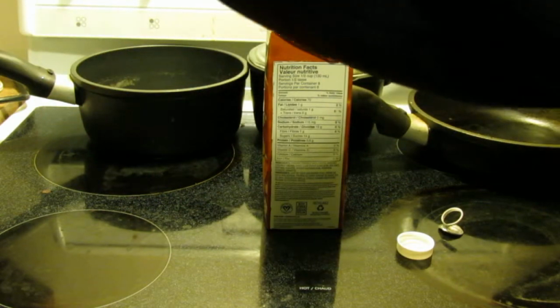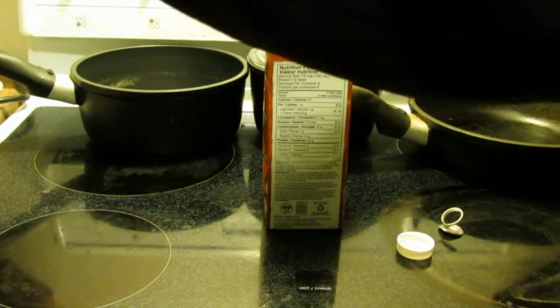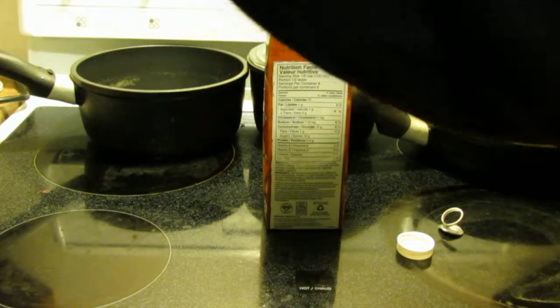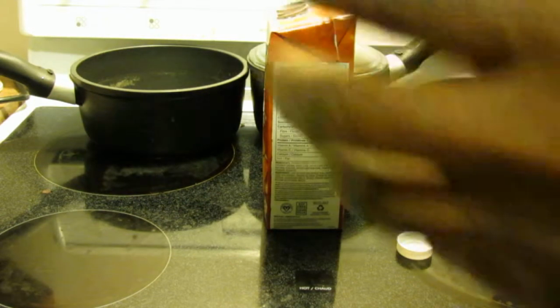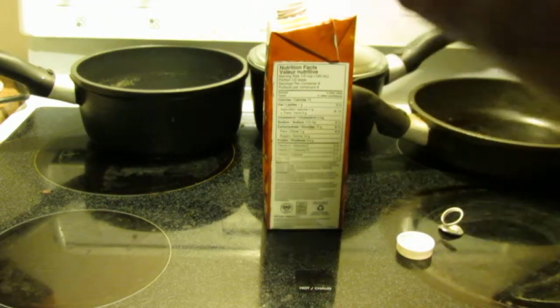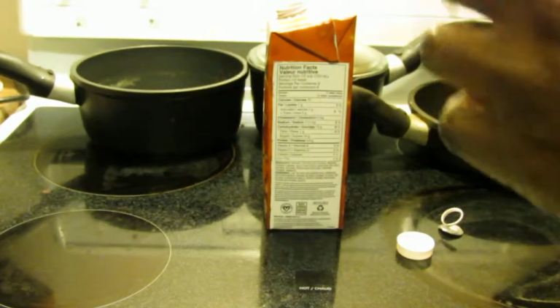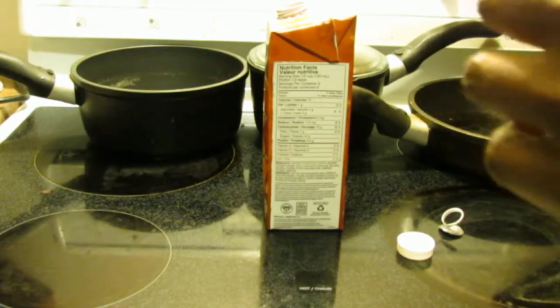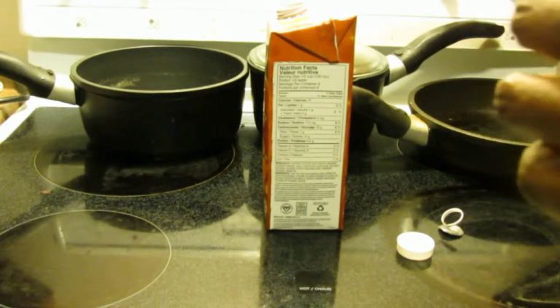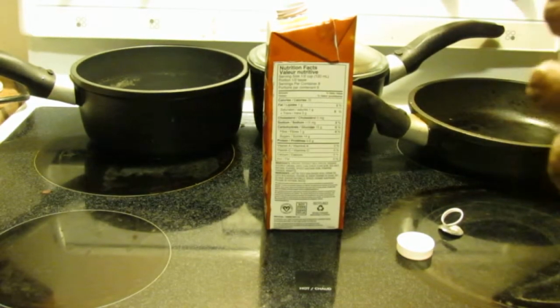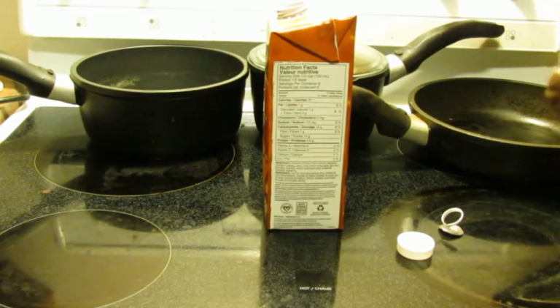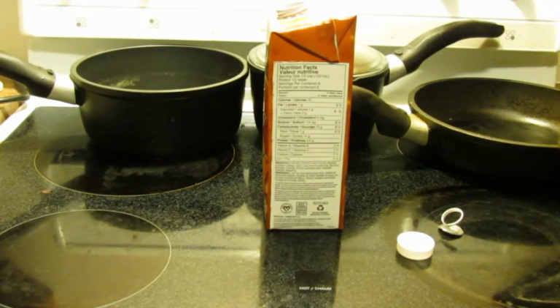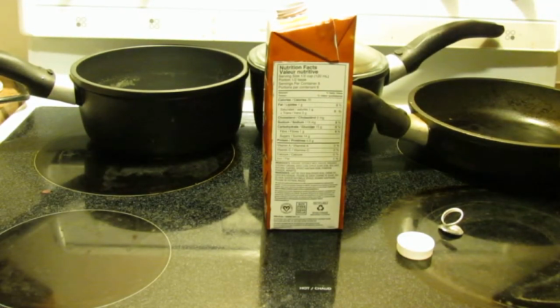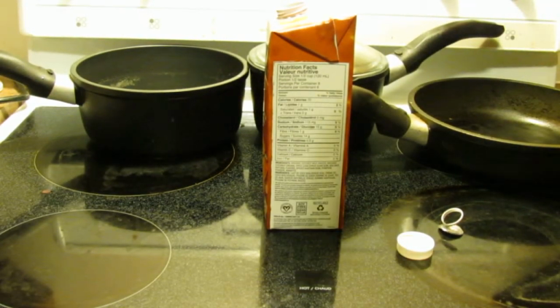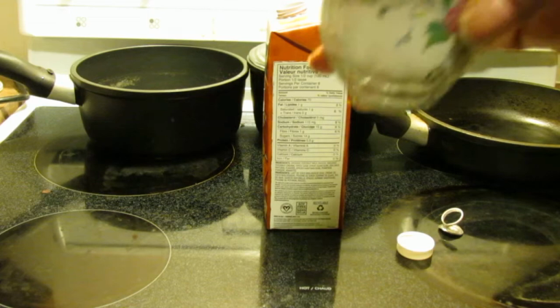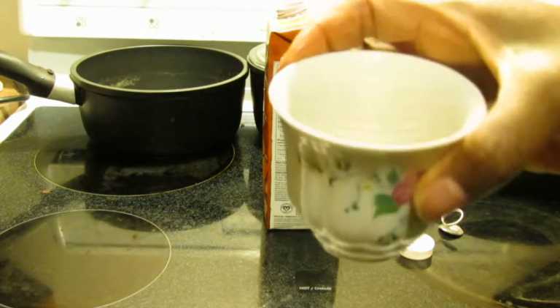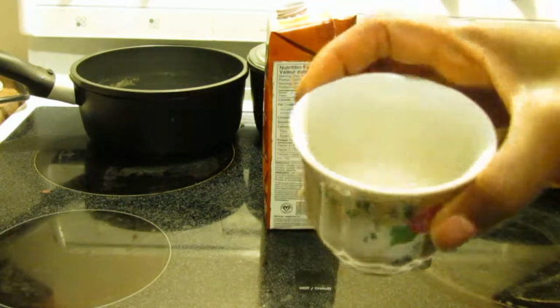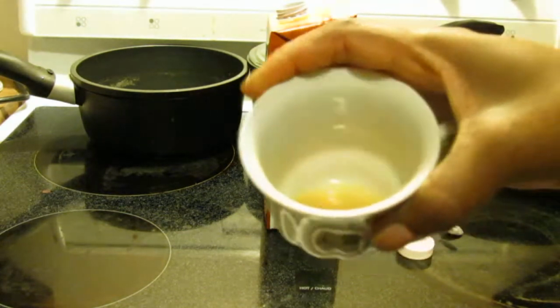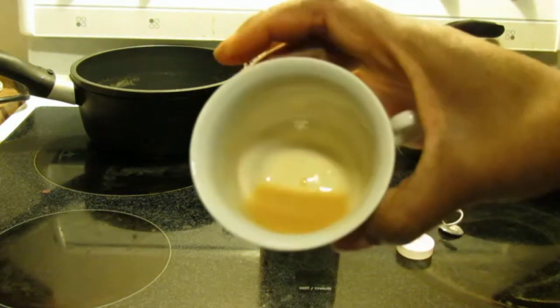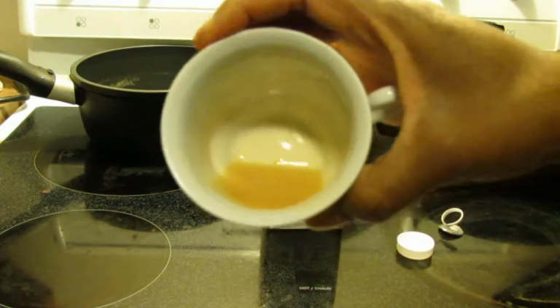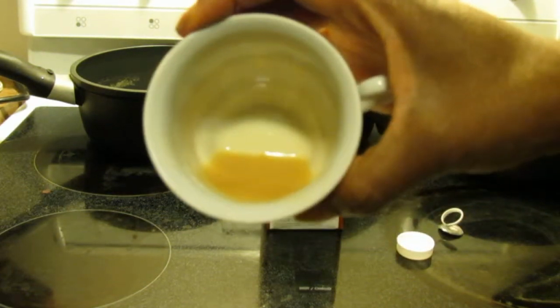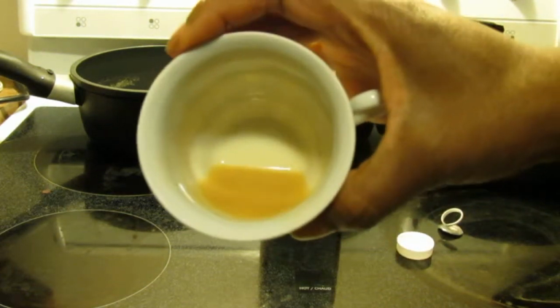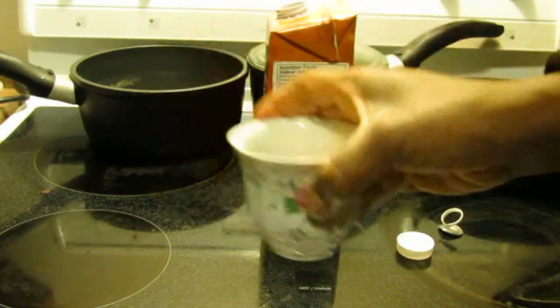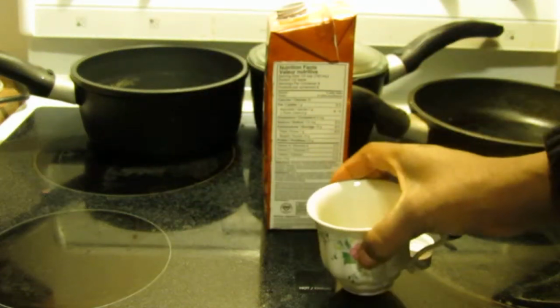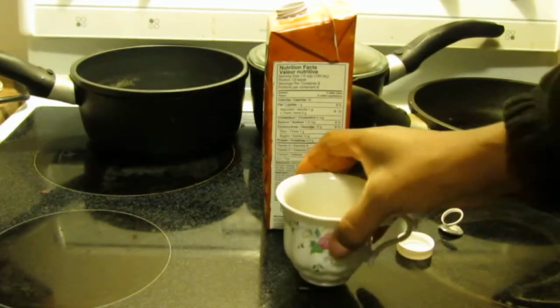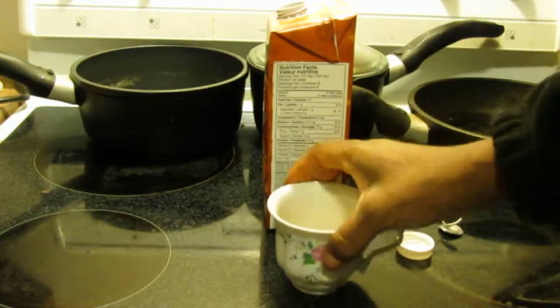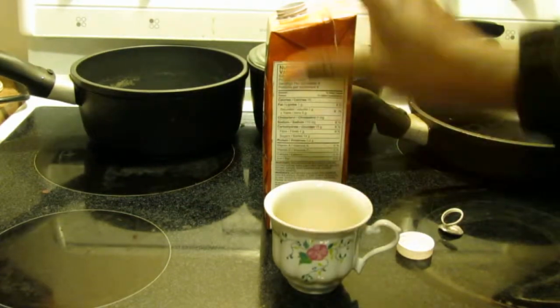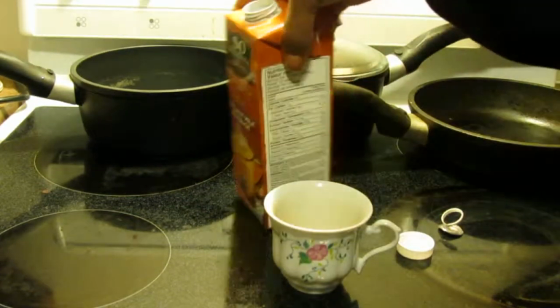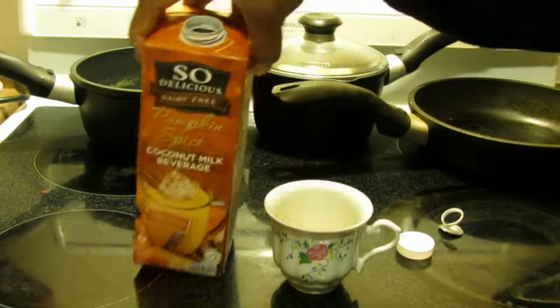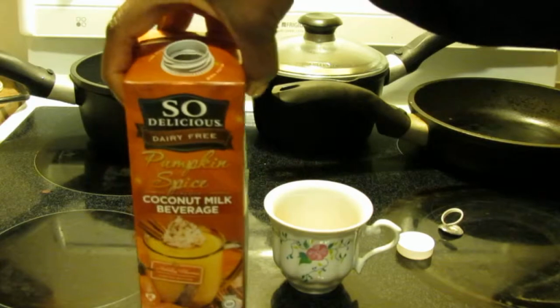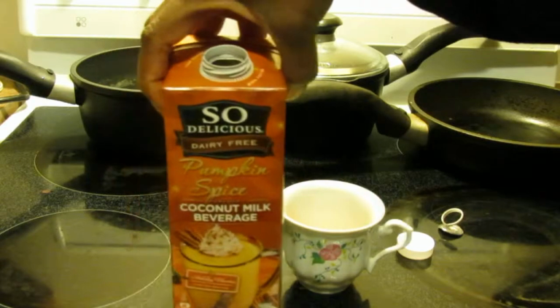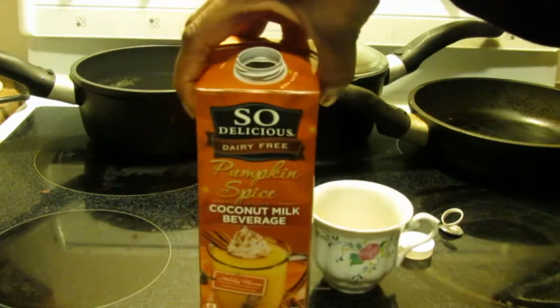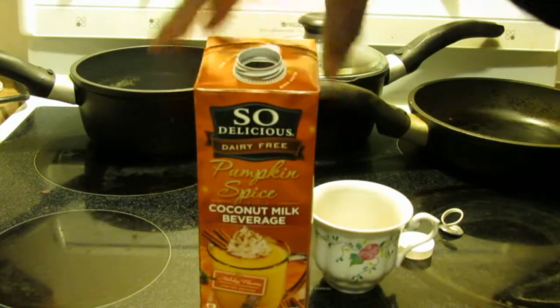My bad. Tastes exactly like pumpkin pie, actually. Mmm. Thick, nice, delicious. It's like pumpkin pie, dairy-free. Get yourself some. It's delicious.